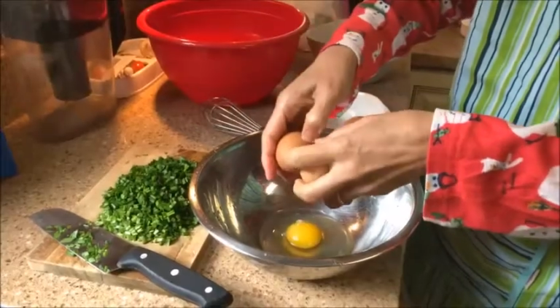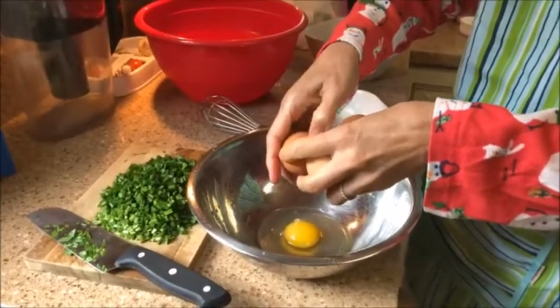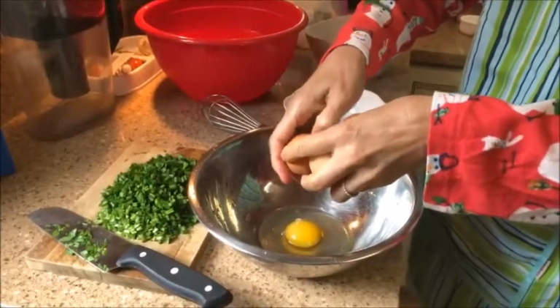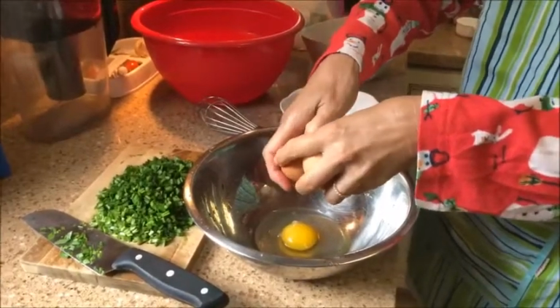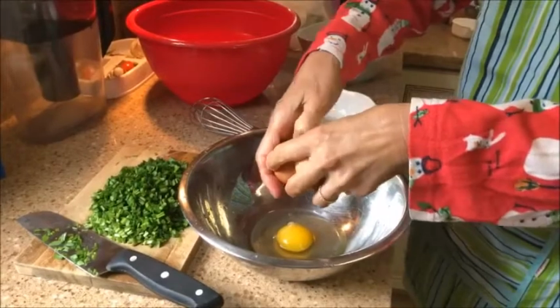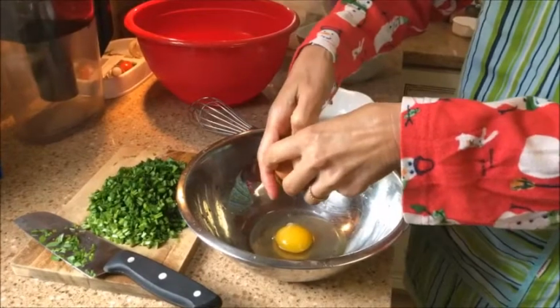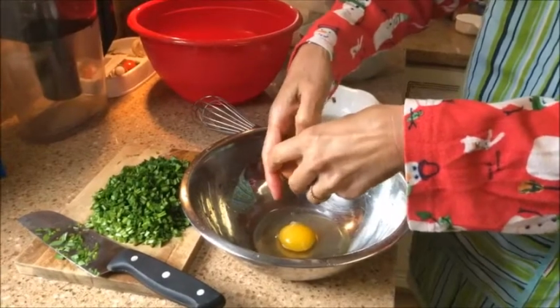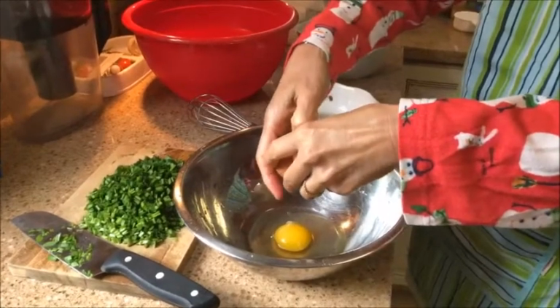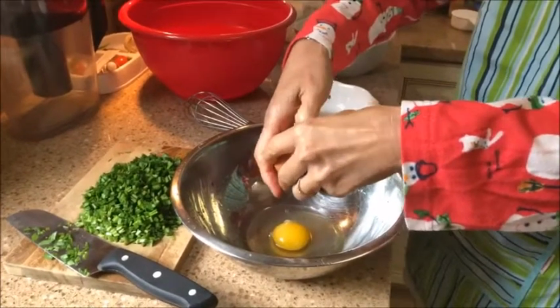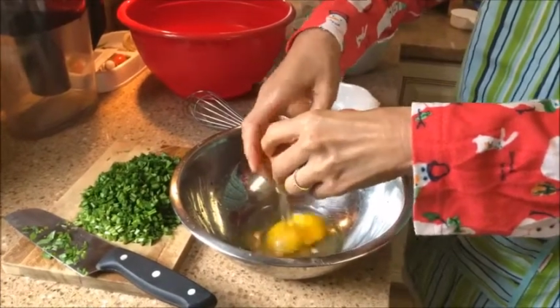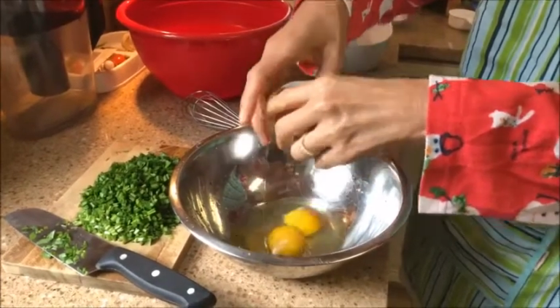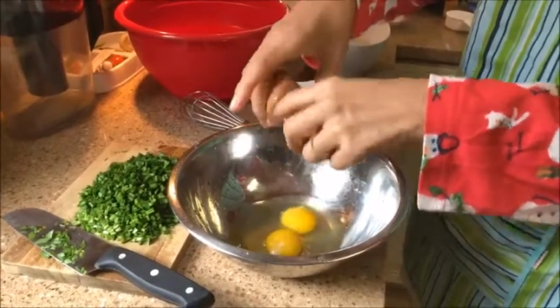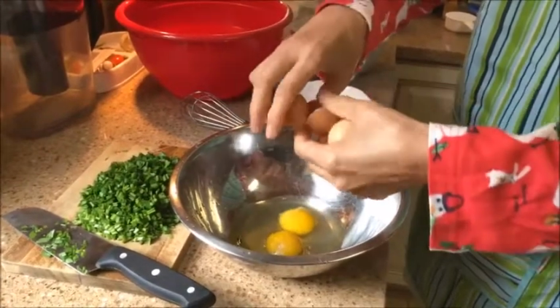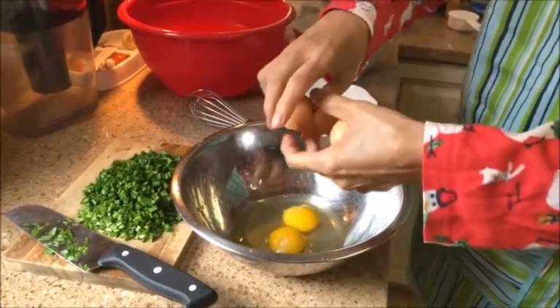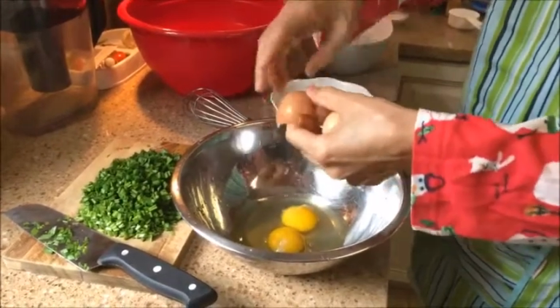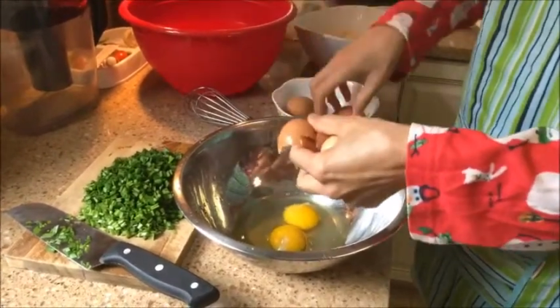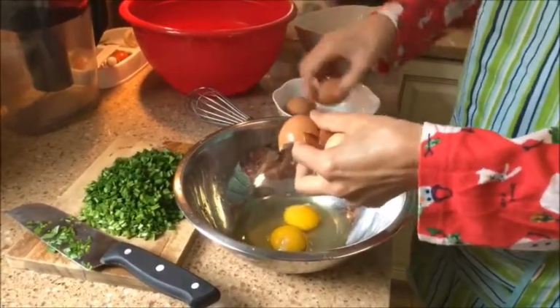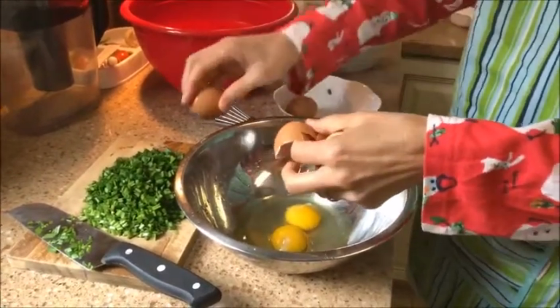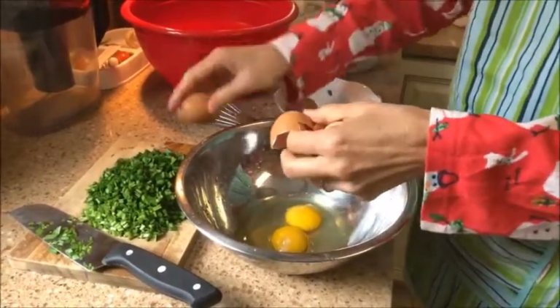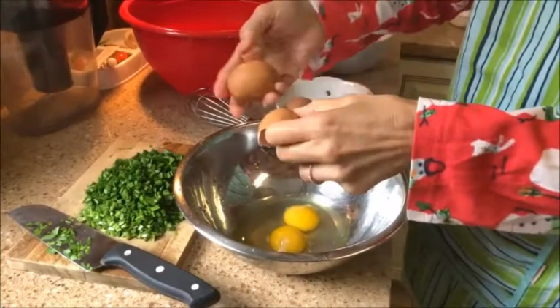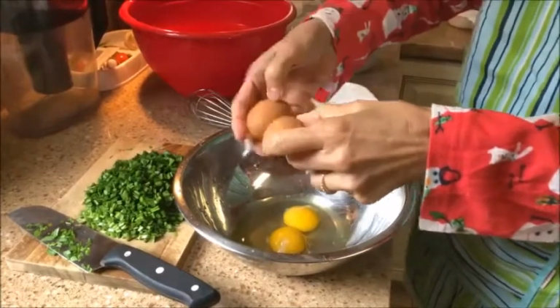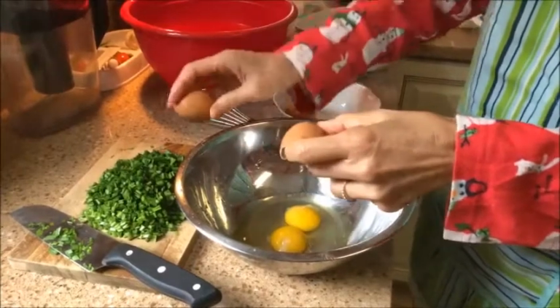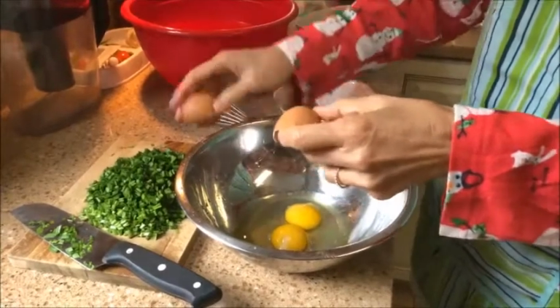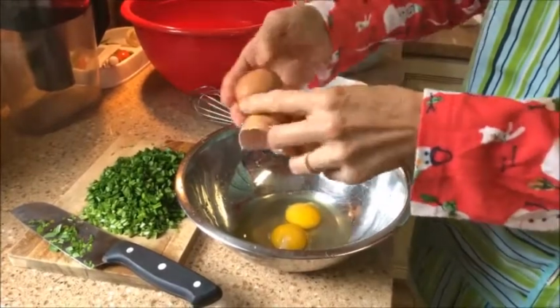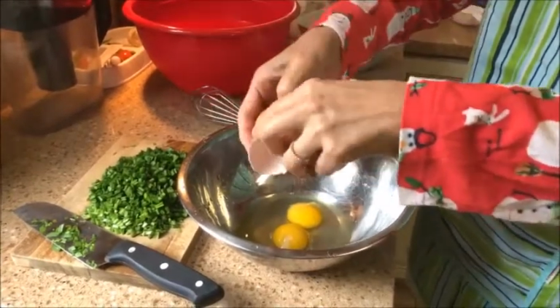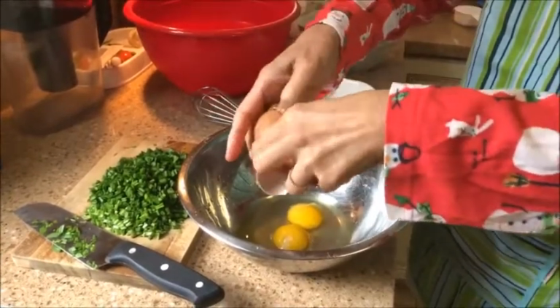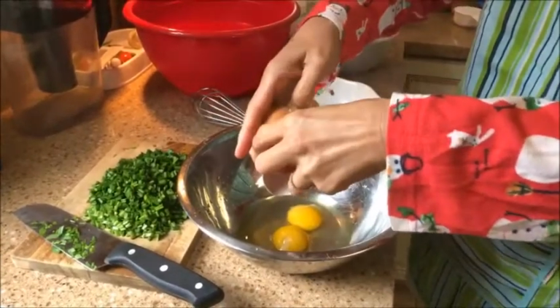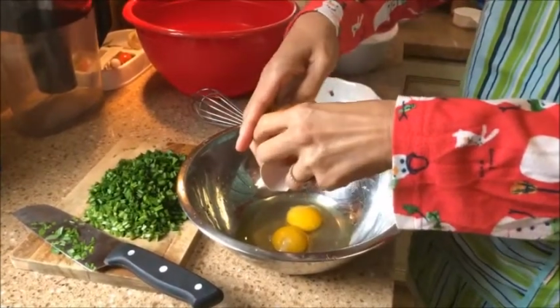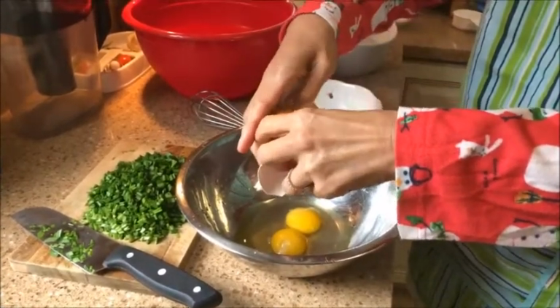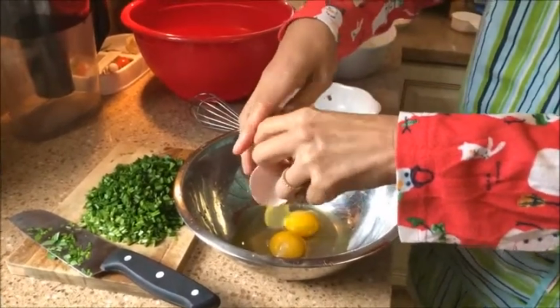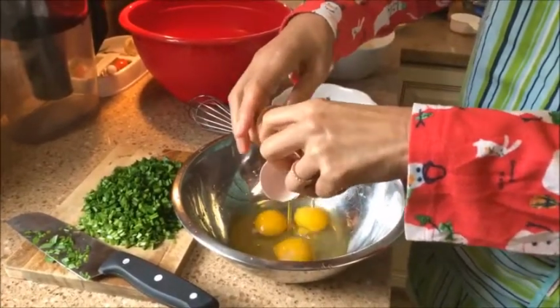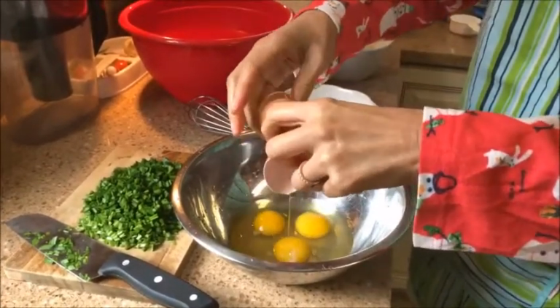Now Lee is cracking some eggs into a bowl — four or five eggs — and she's going to be whipping them up.